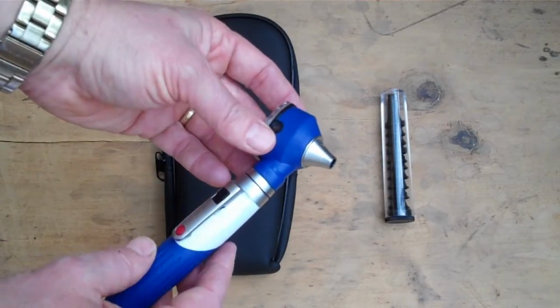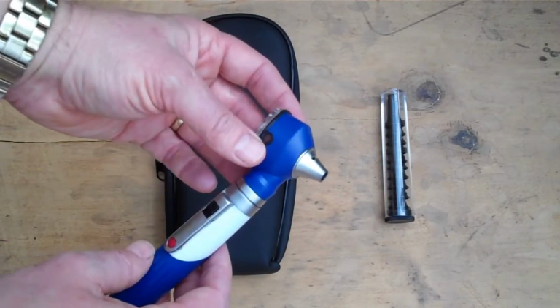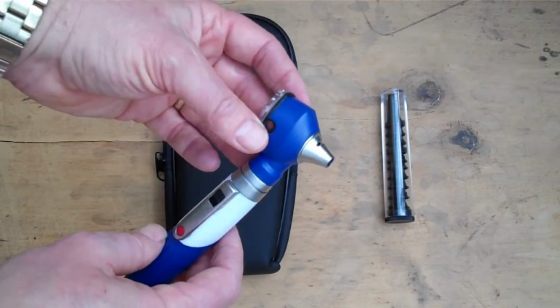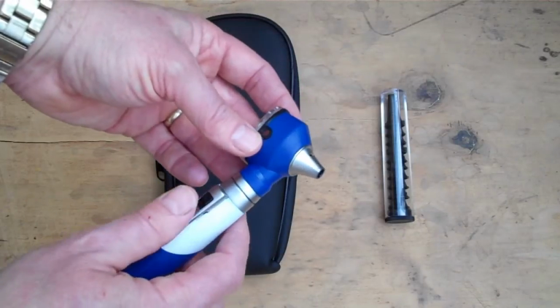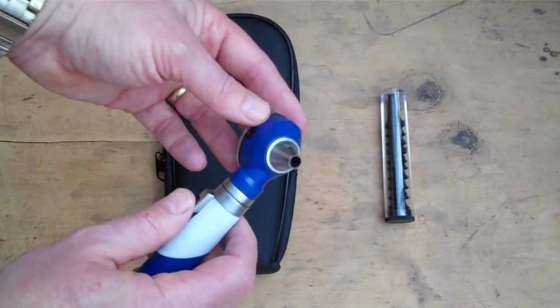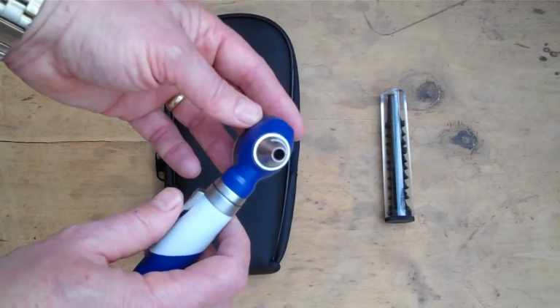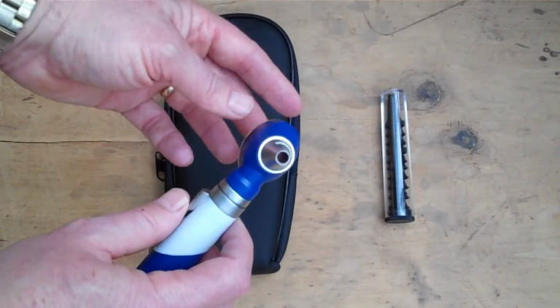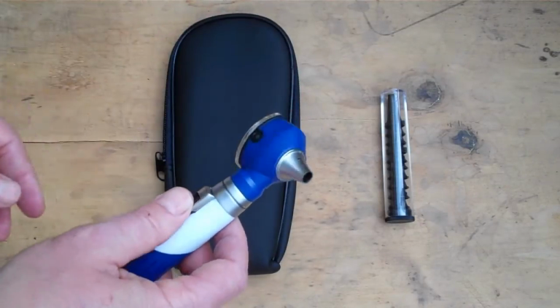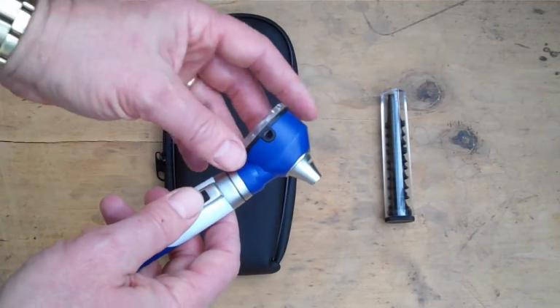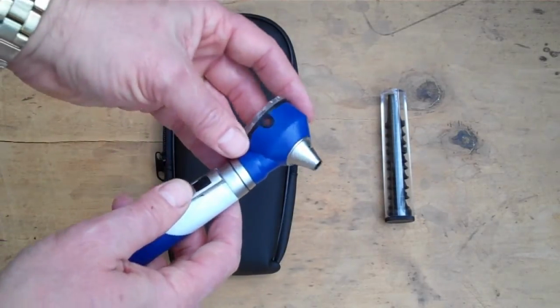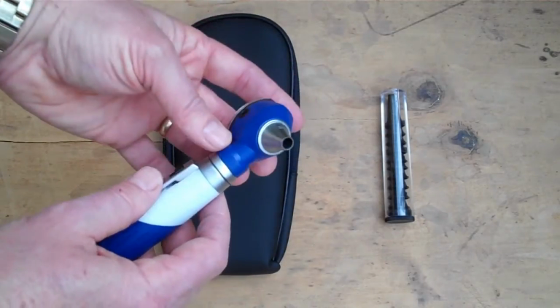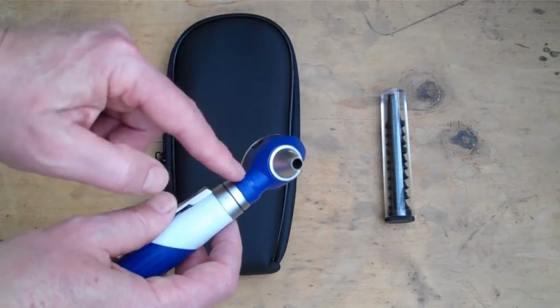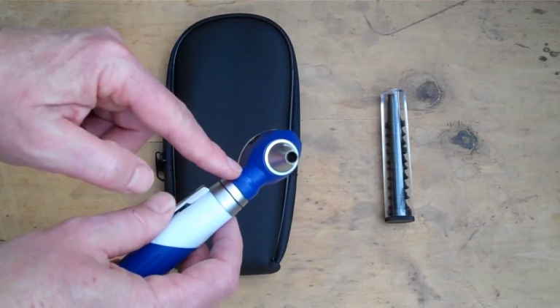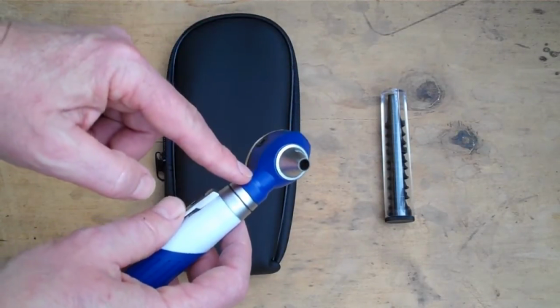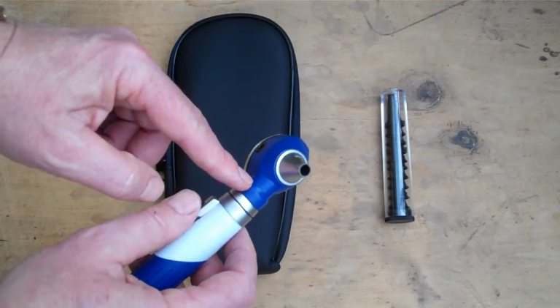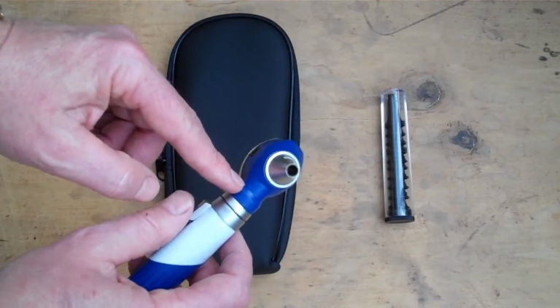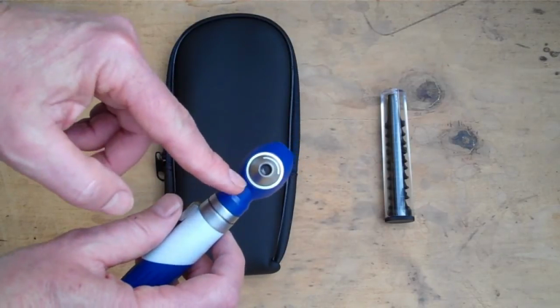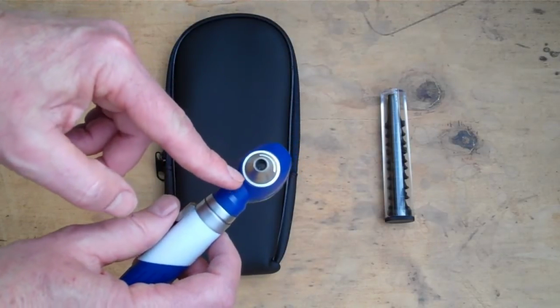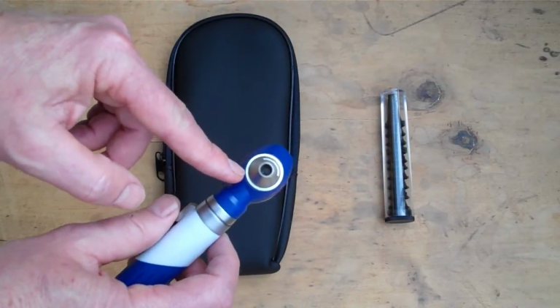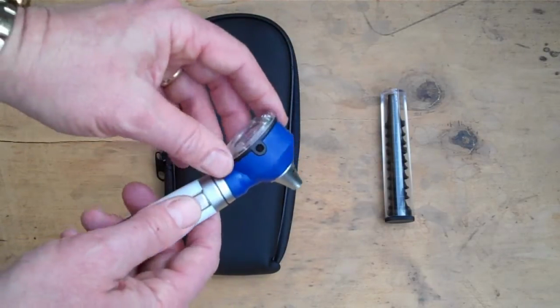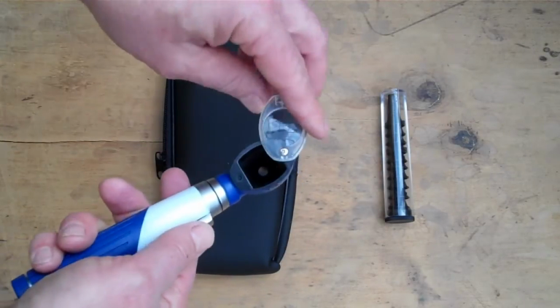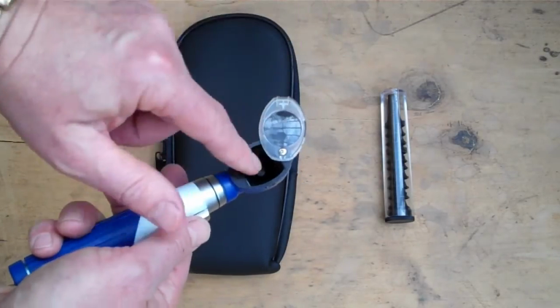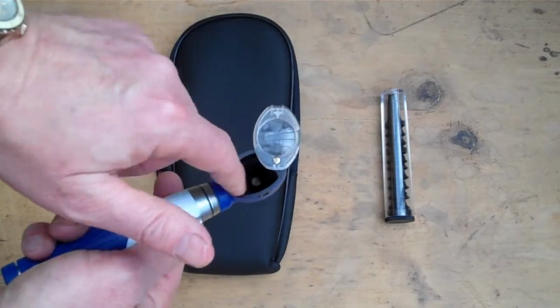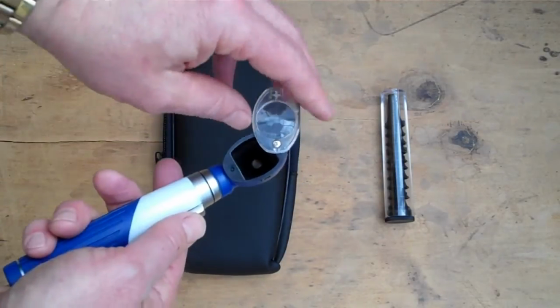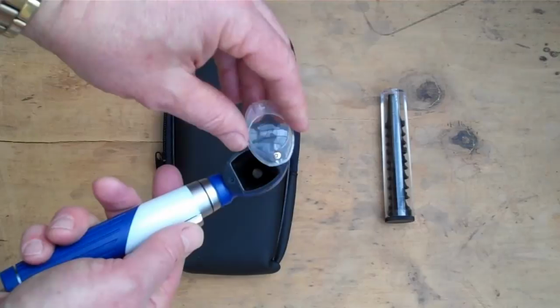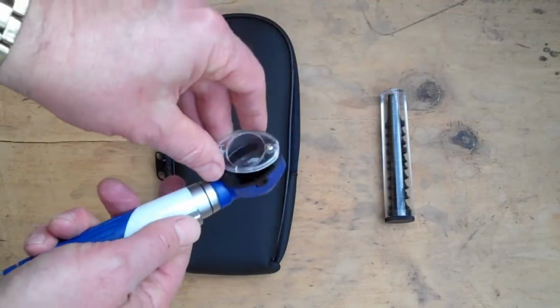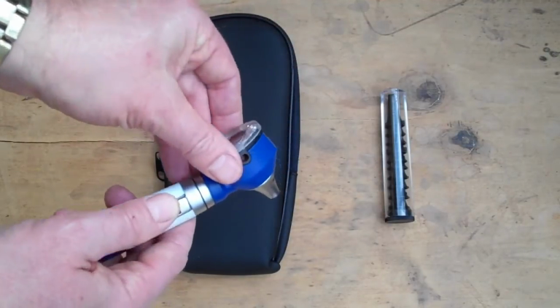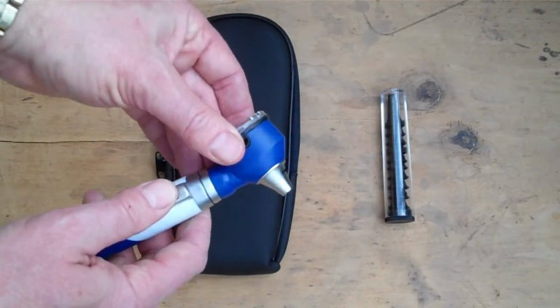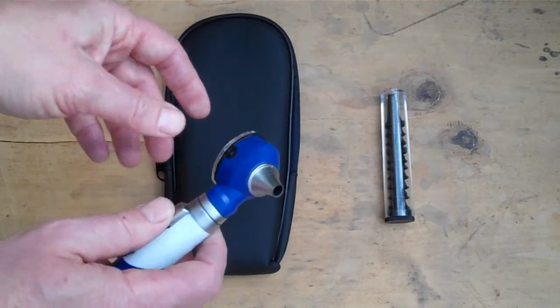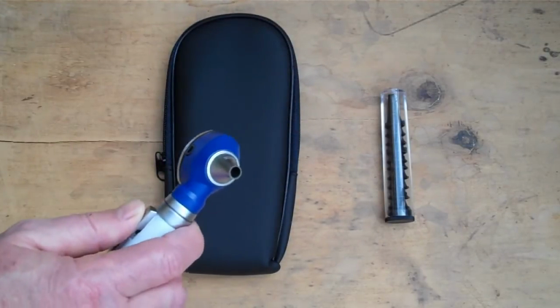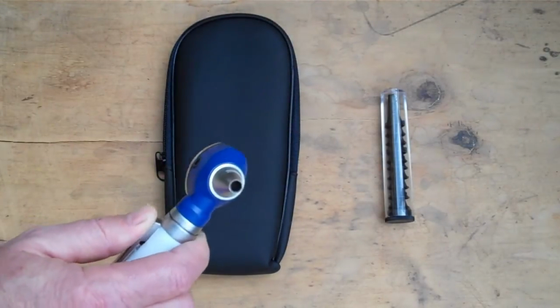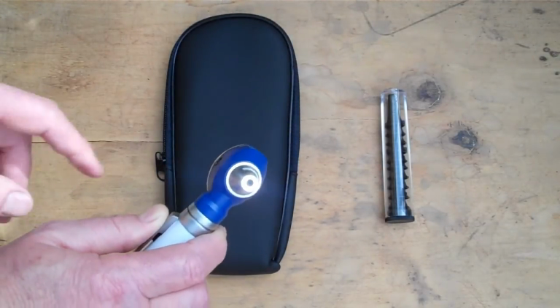There is a retractable magnifying lens and also an insufflation port if you require that function, though very few people do. This is a fiber optic device, so the actual bulb is in the housing — there is no bulb or holder to obstruct your view through the otoscope.